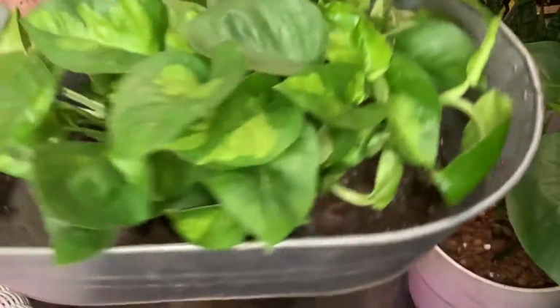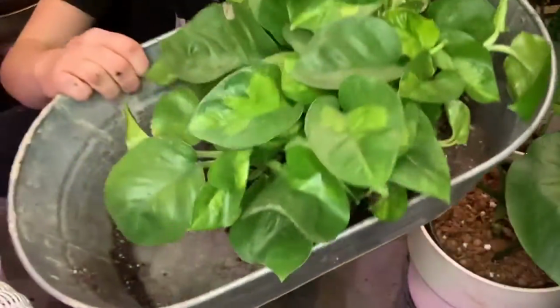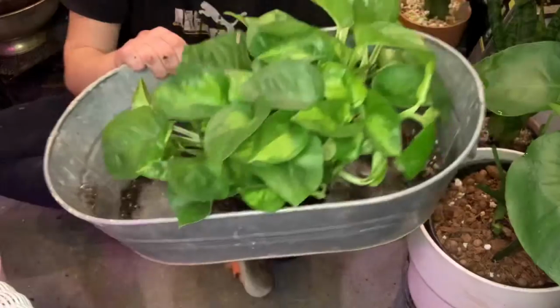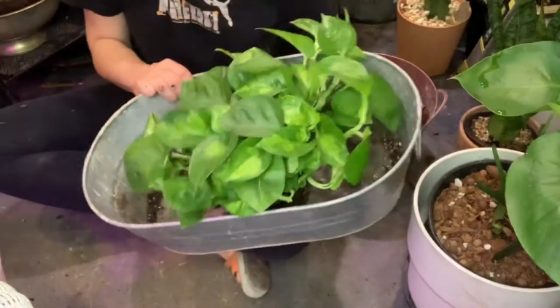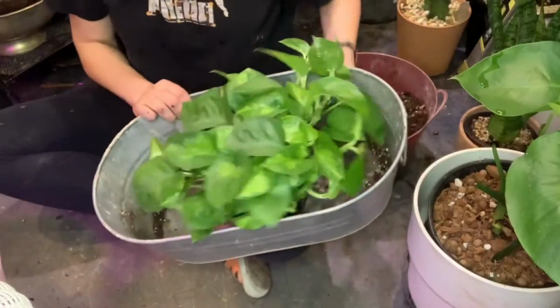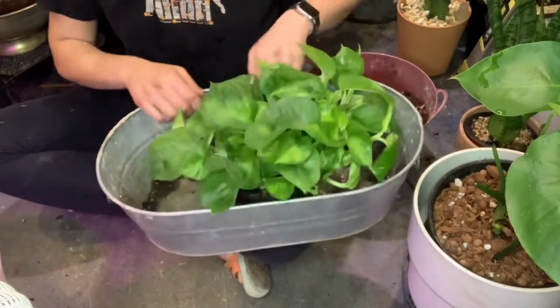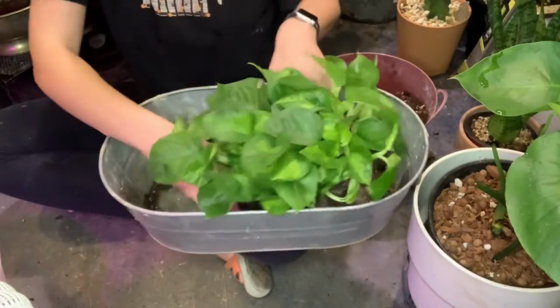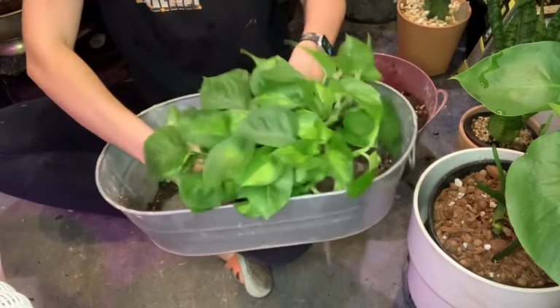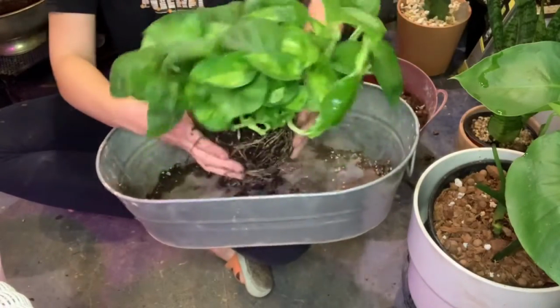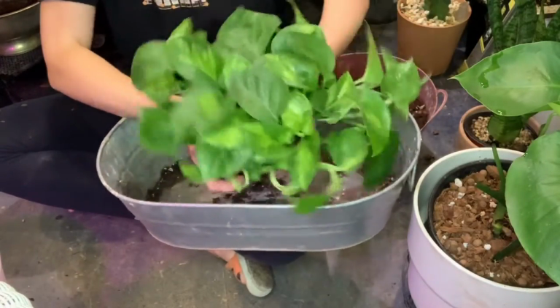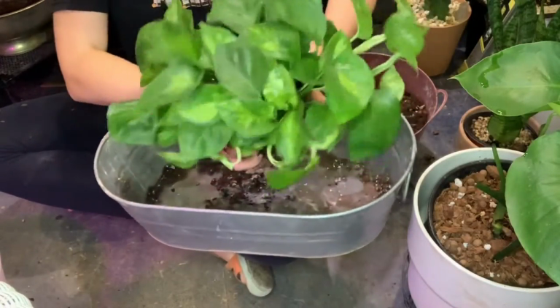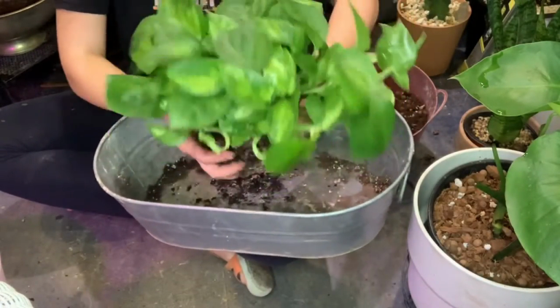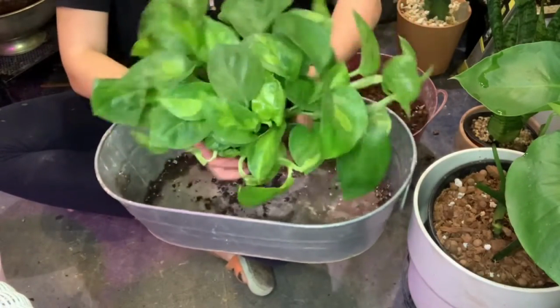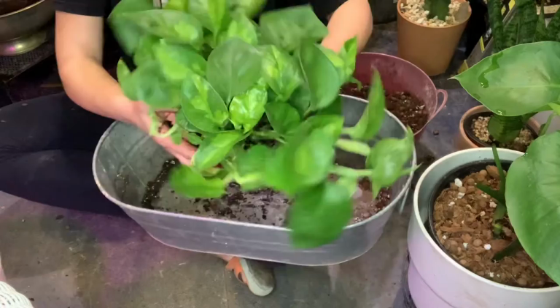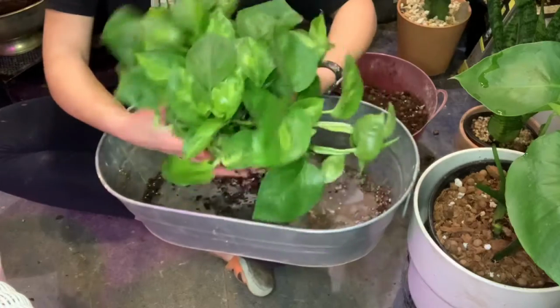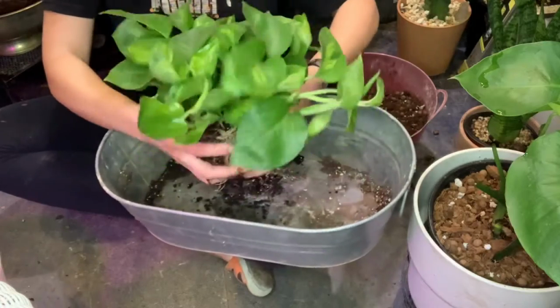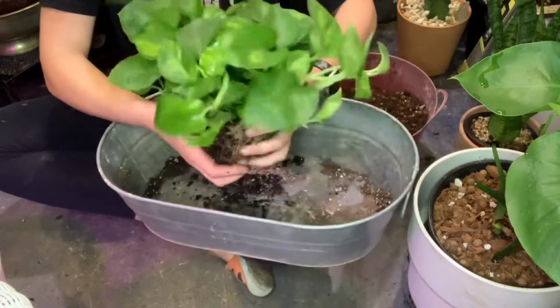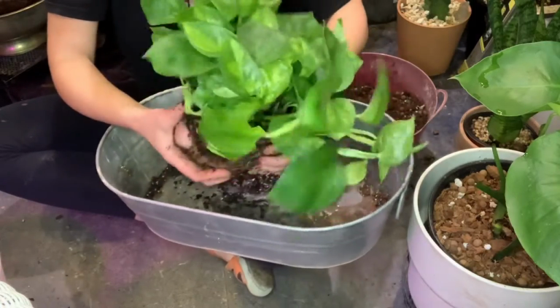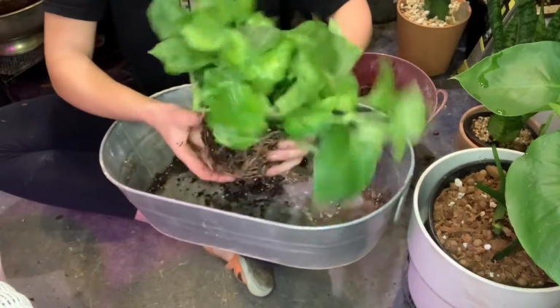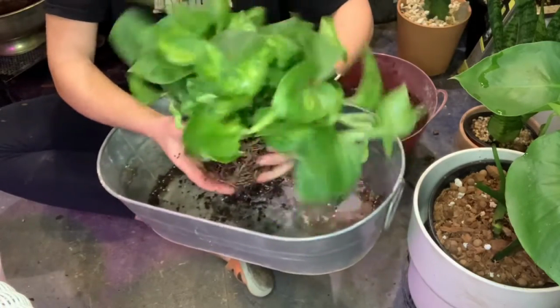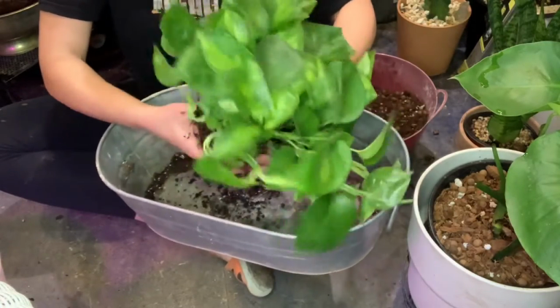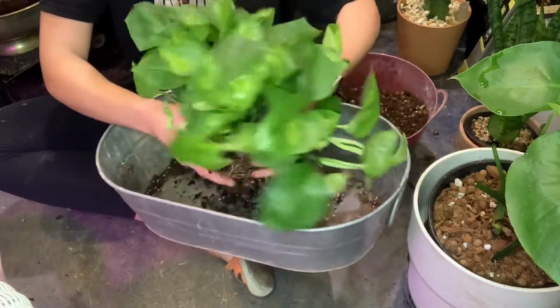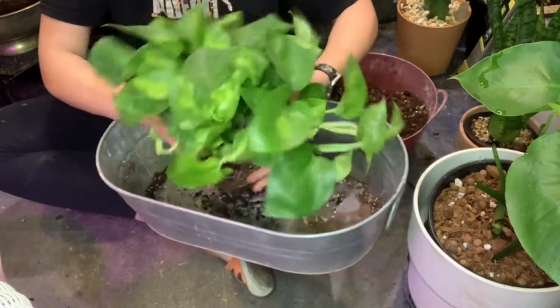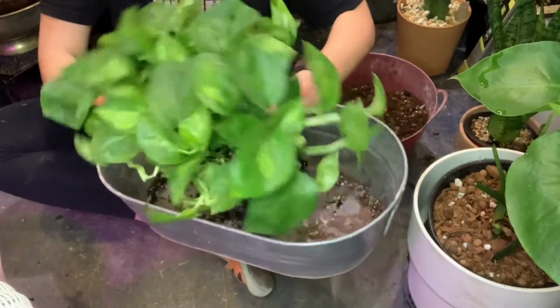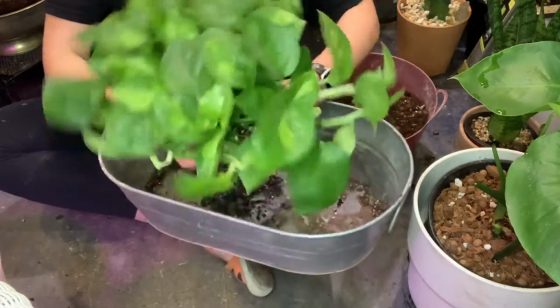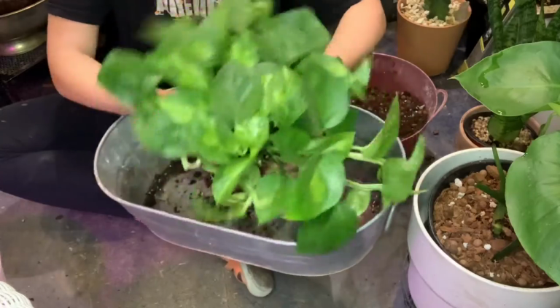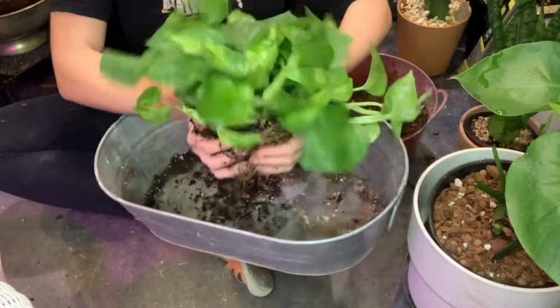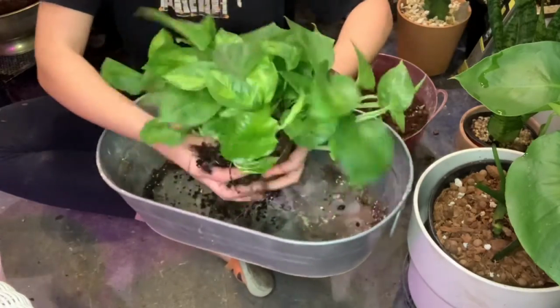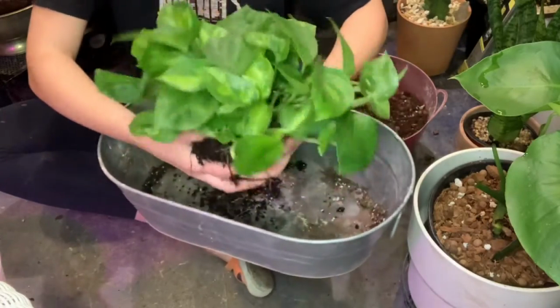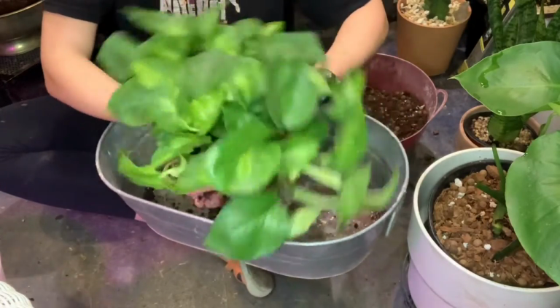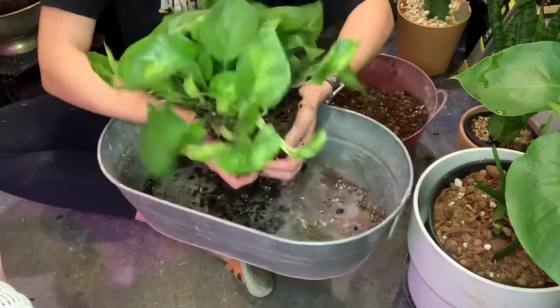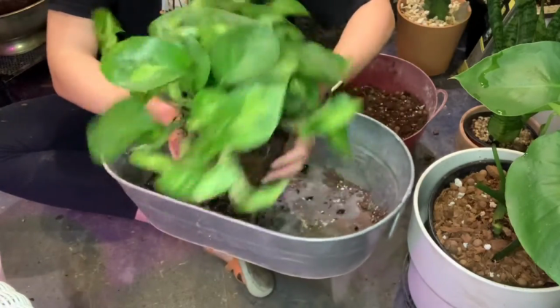It's a really beautiful plant and it propagates just as easily as any pothos. As you know, when working with a variegated plant, the darker the variegation, the easier that plant is going to be with growing and maintaining.